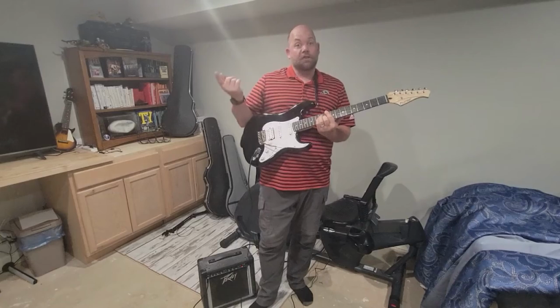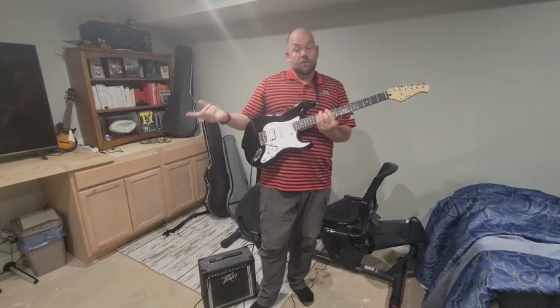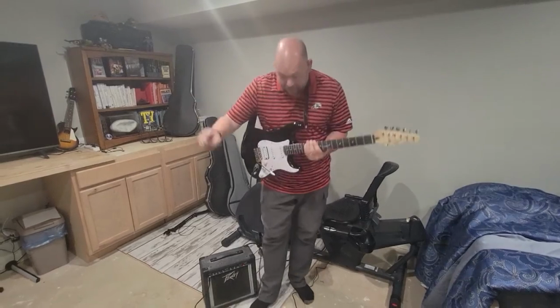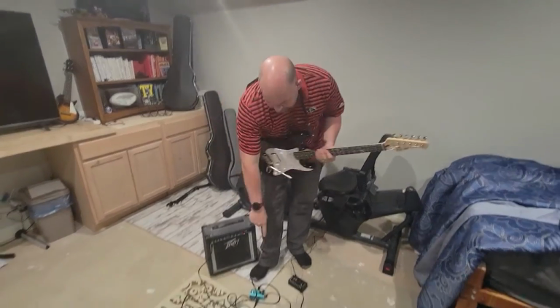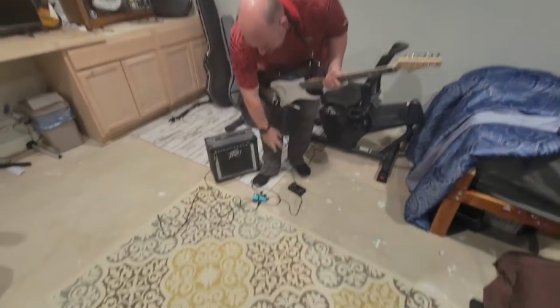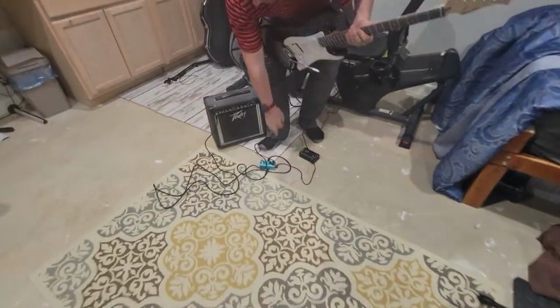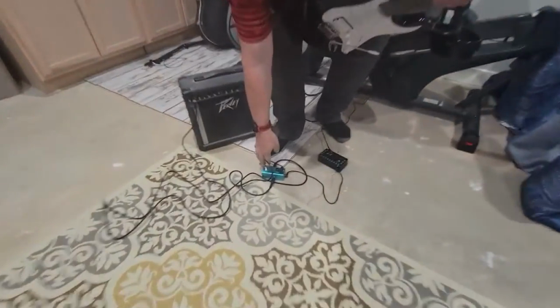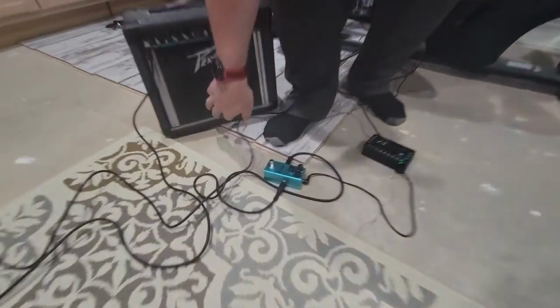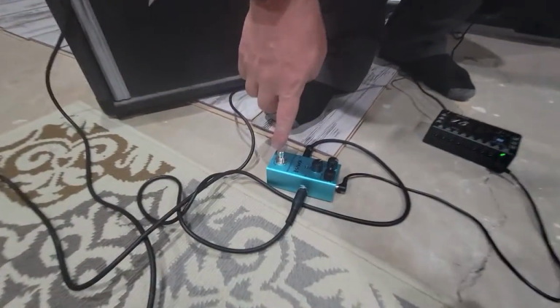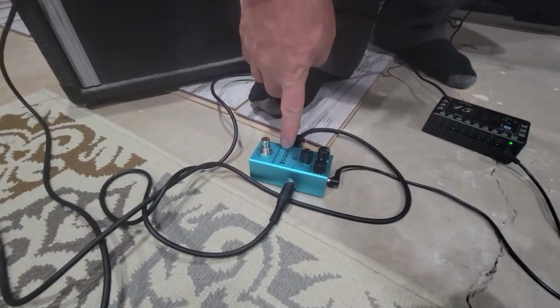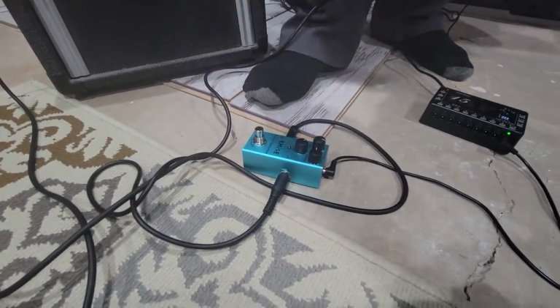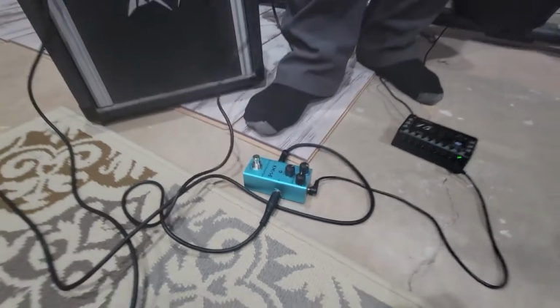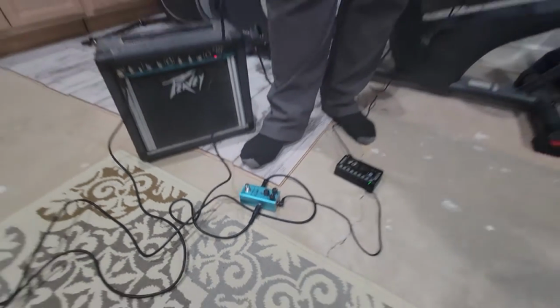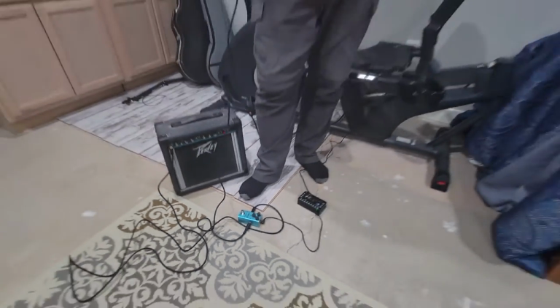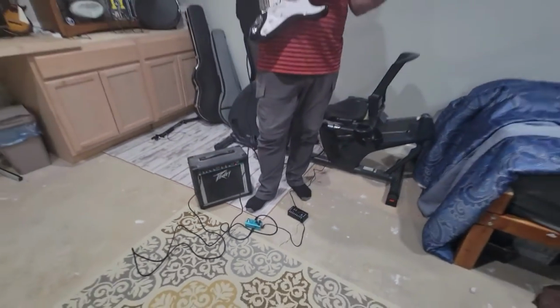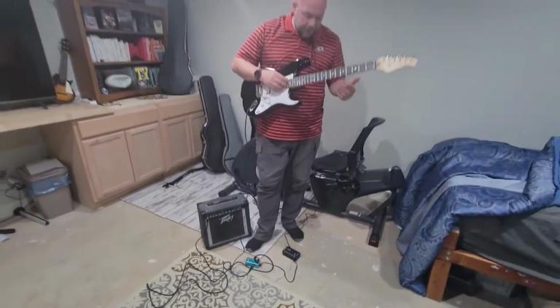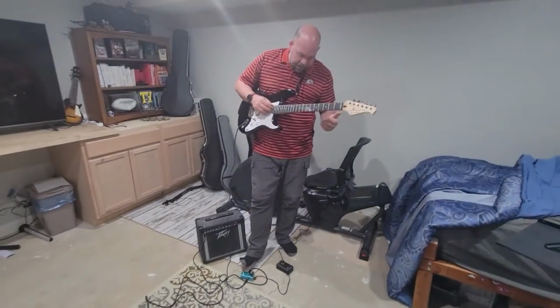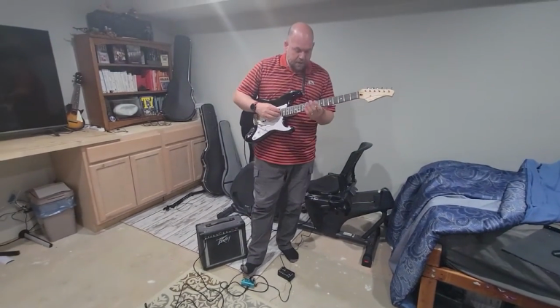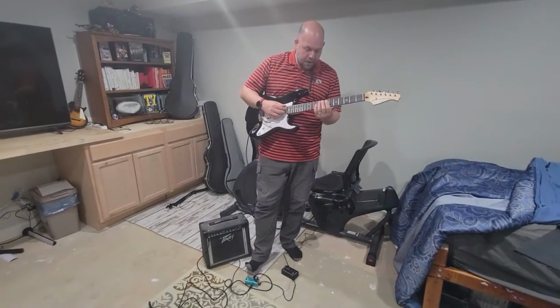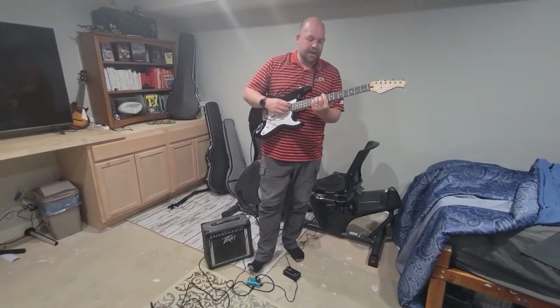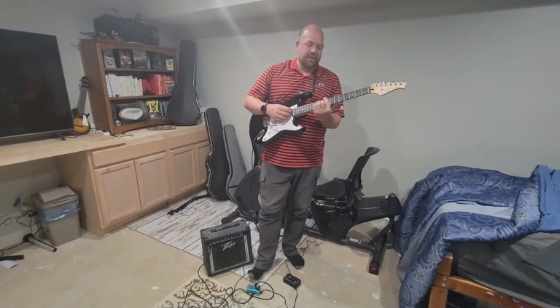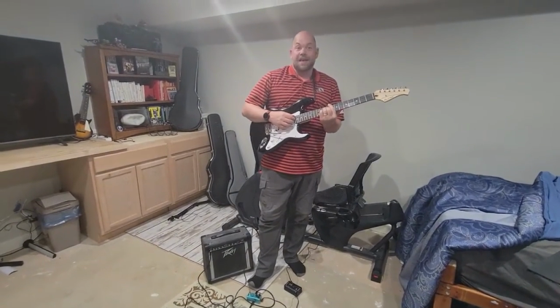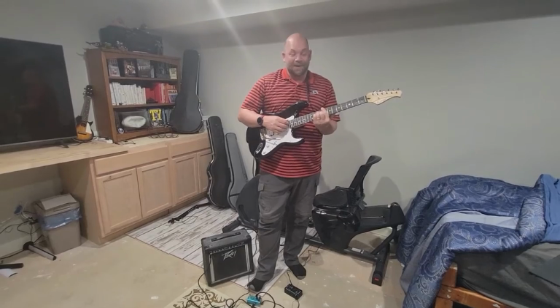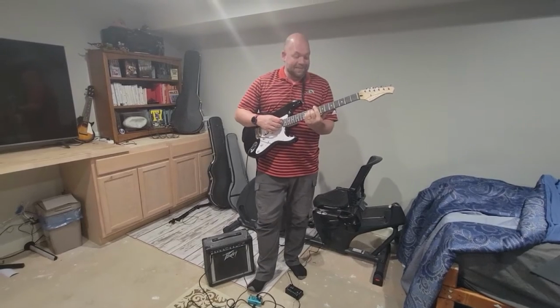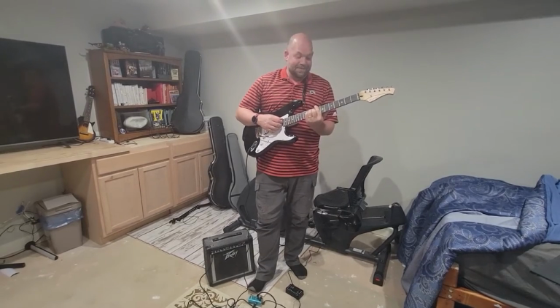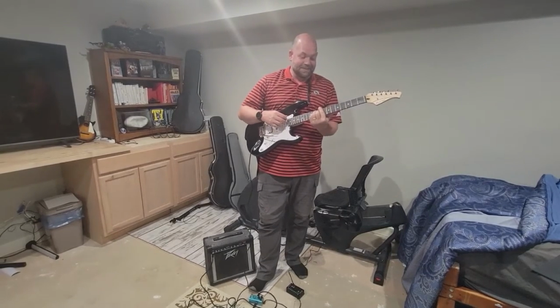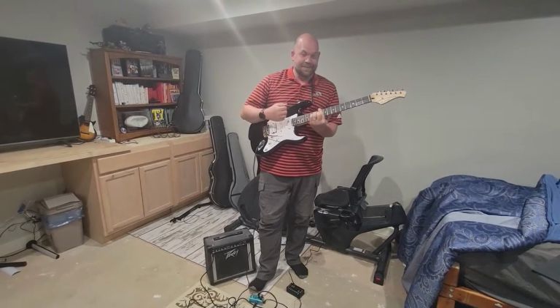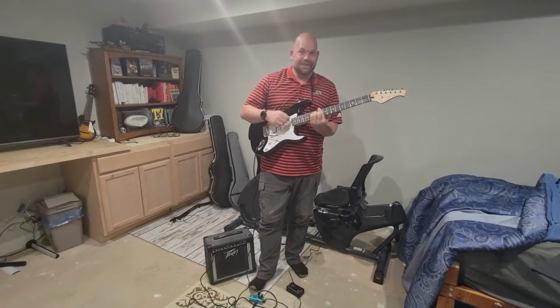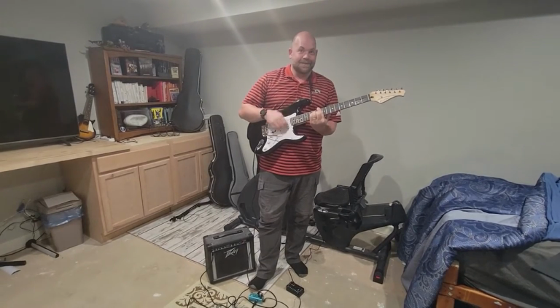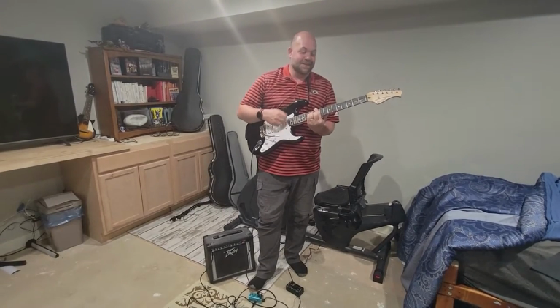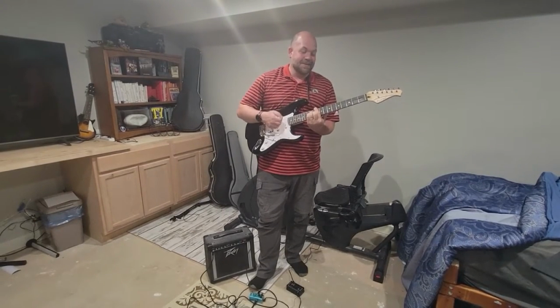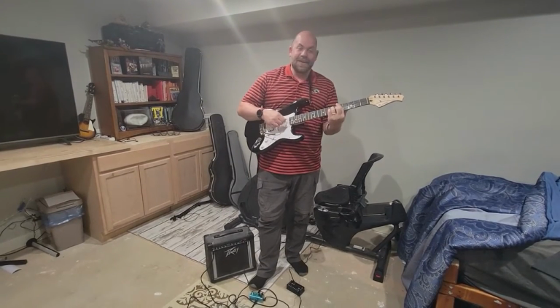All right, so today we are looking at this effects pedal. This is a crunch distortion from Chemise, and you need that because if you want any sort of distortion you can't